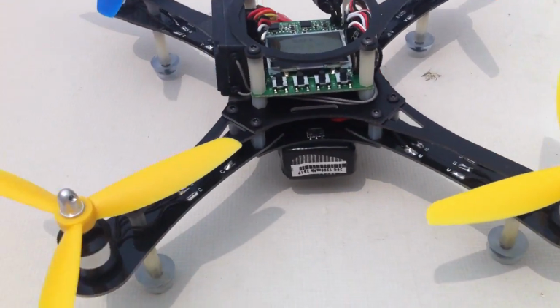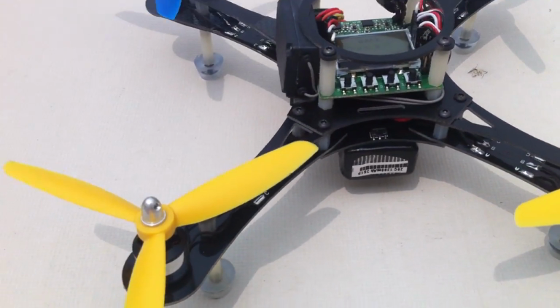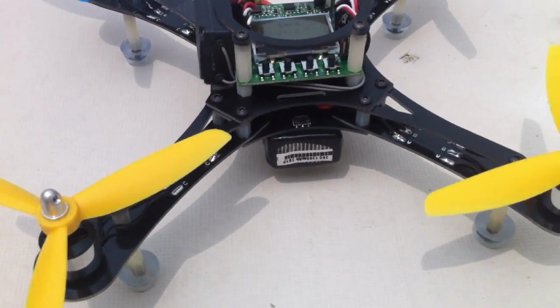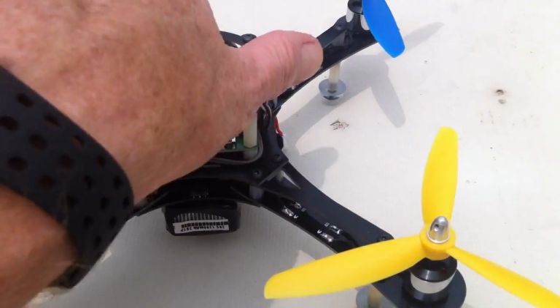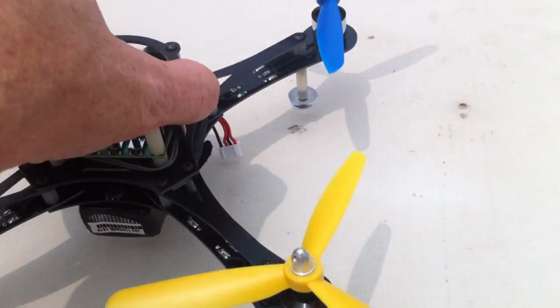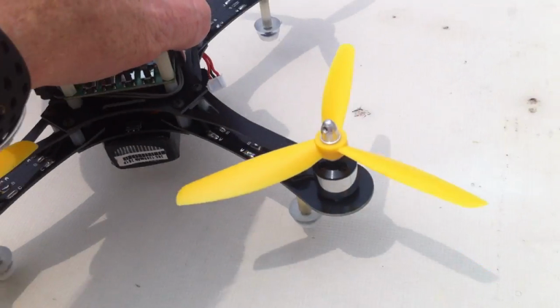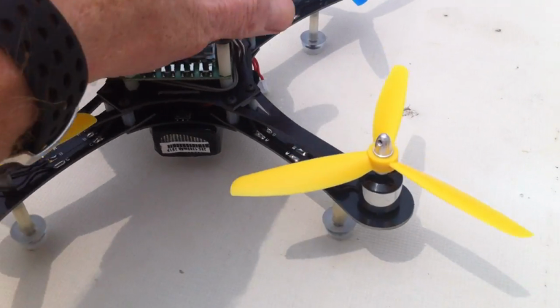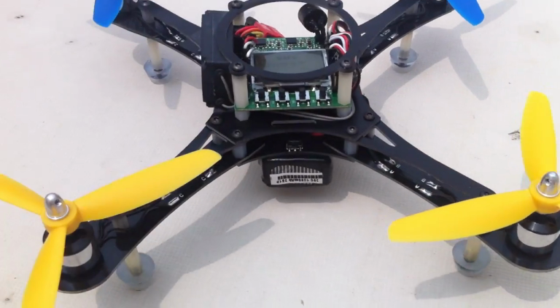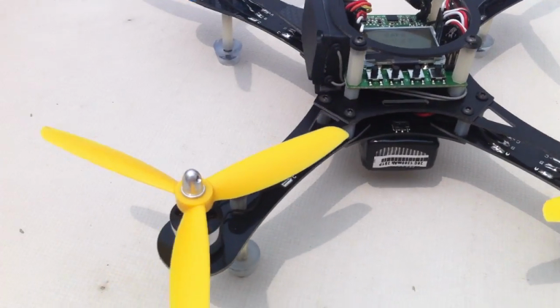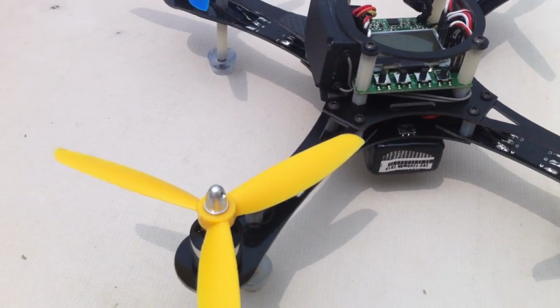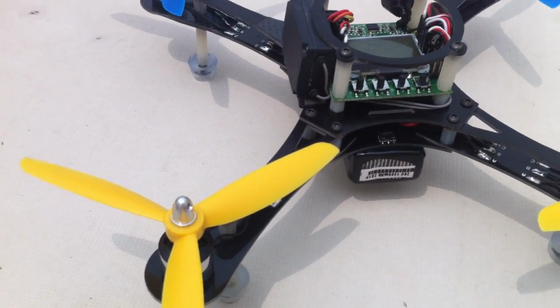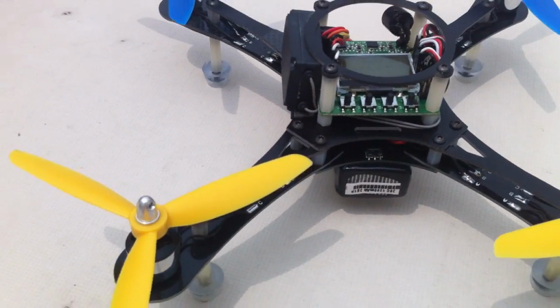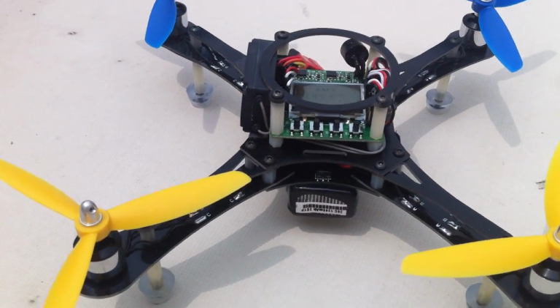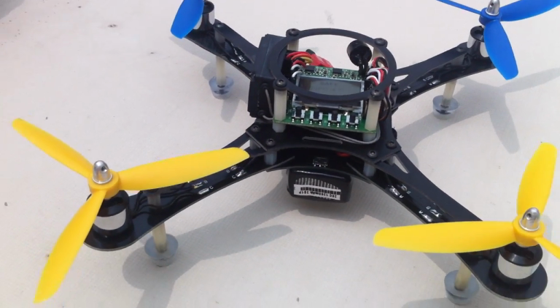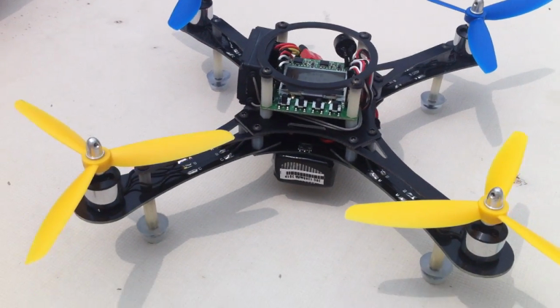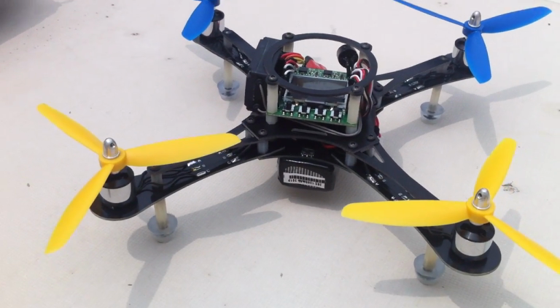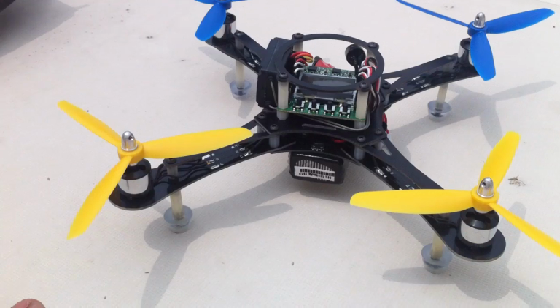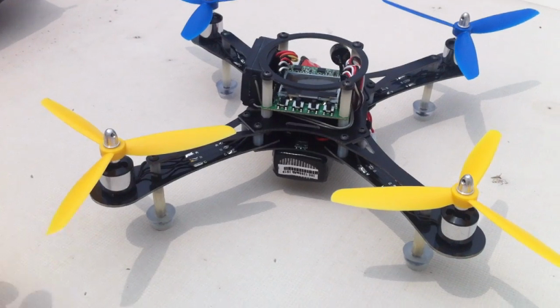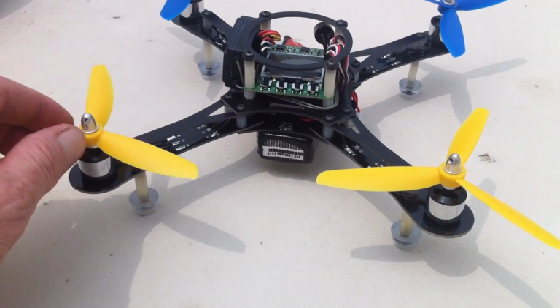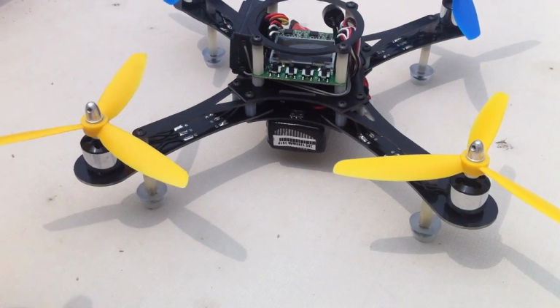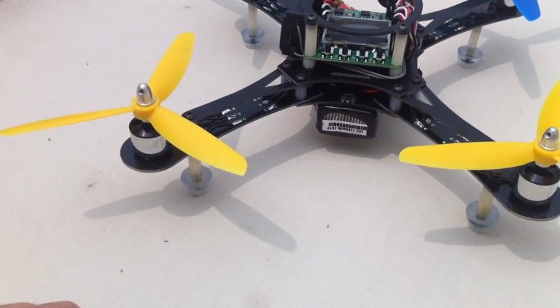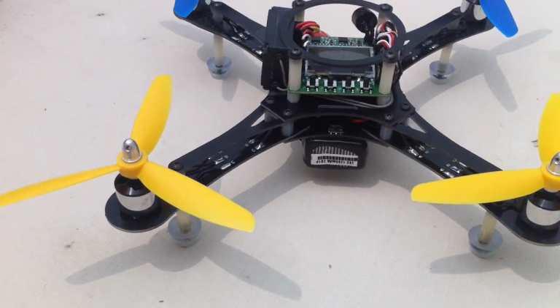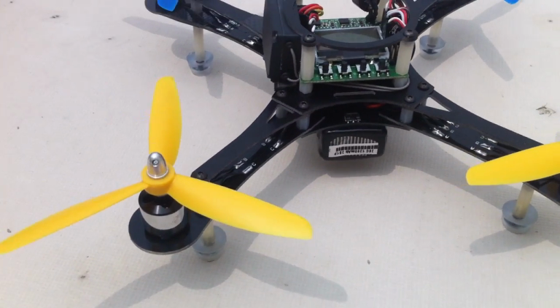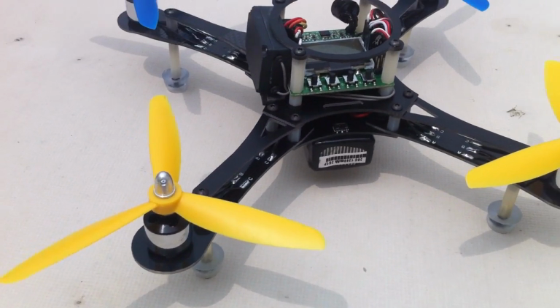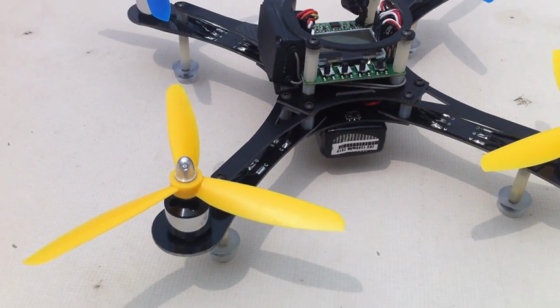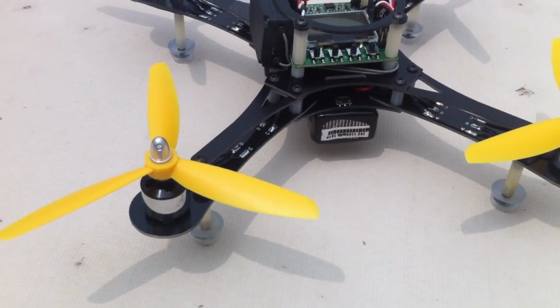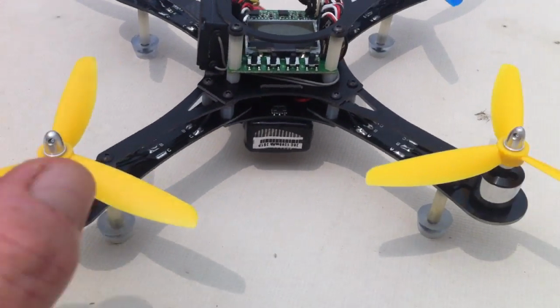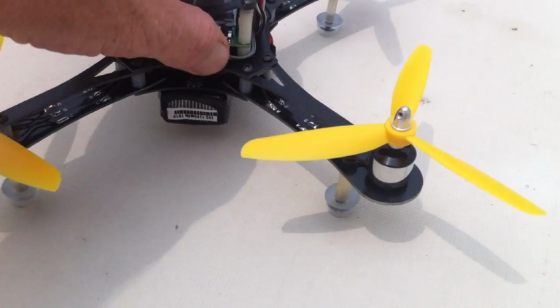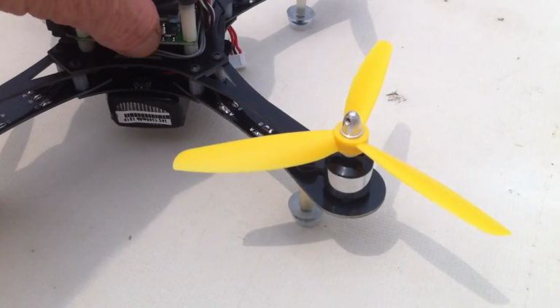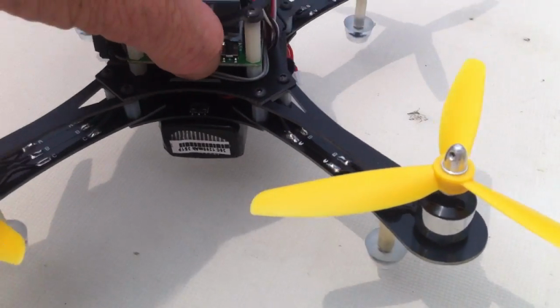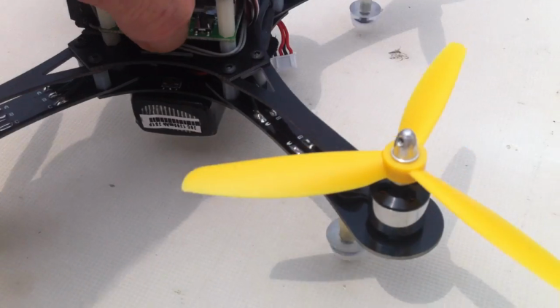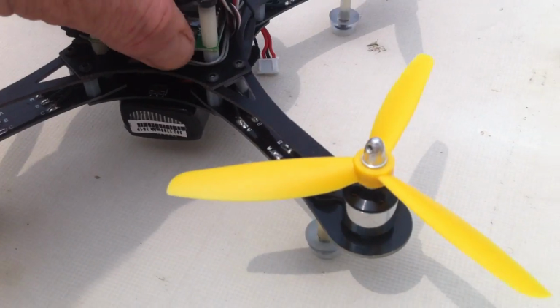The quad is repaired now, the stick scaling is set, and I've already tried it. It's flying wonderfully — very, very stable acrobatics. I'm going to show a bit of that today.